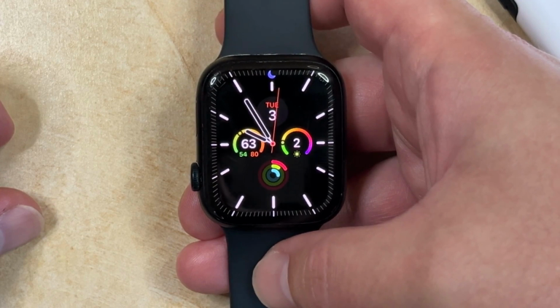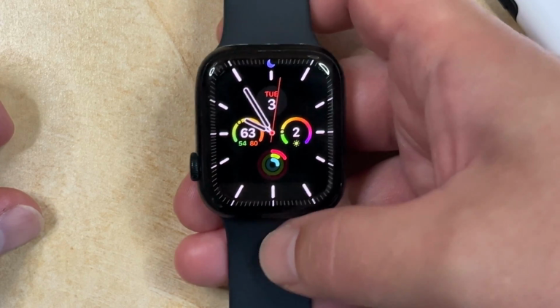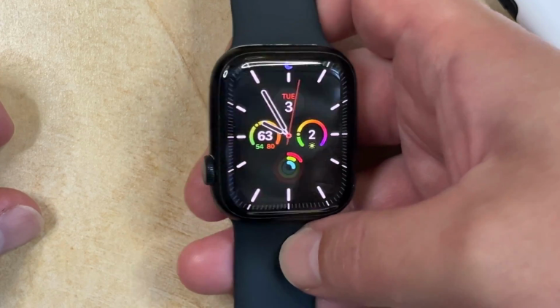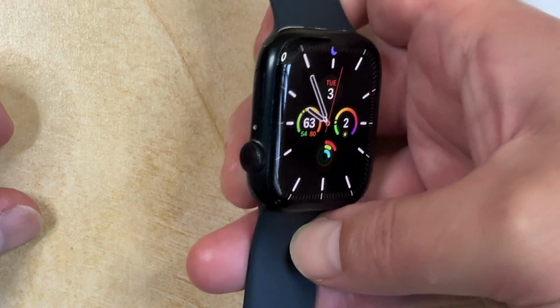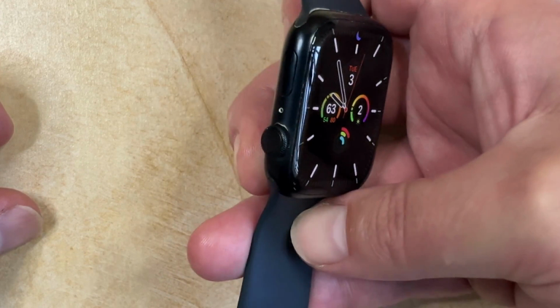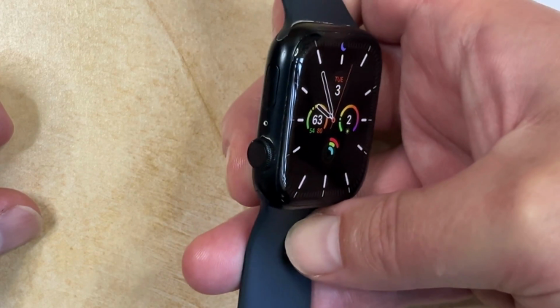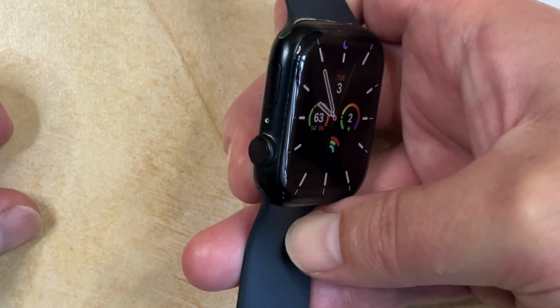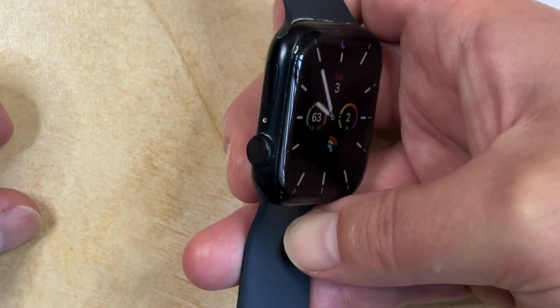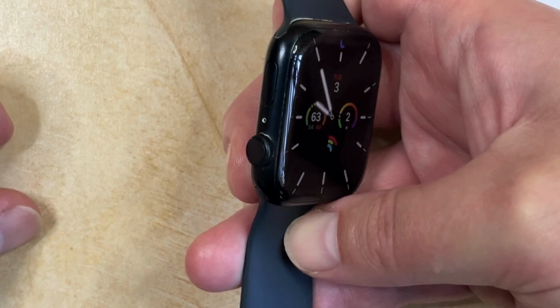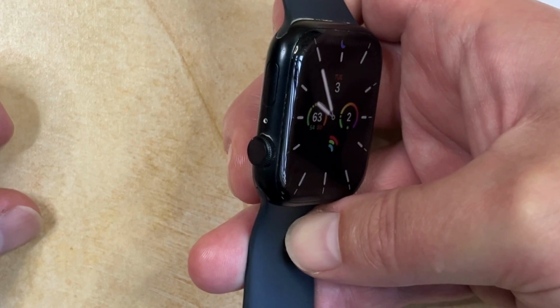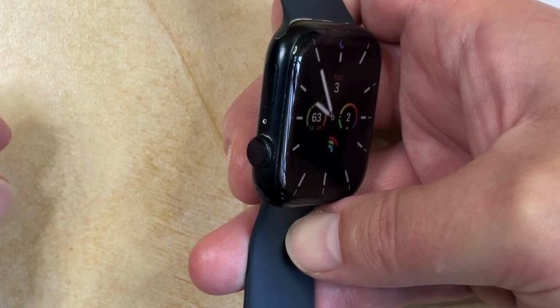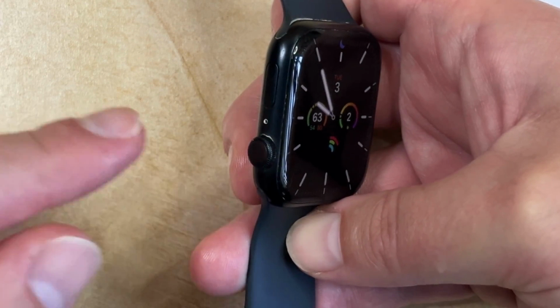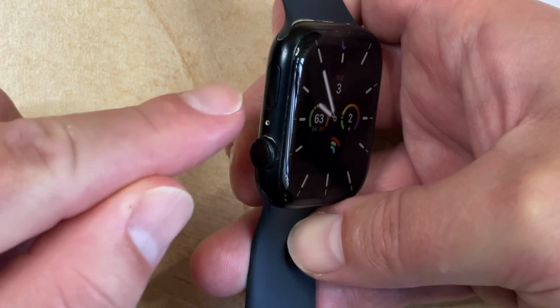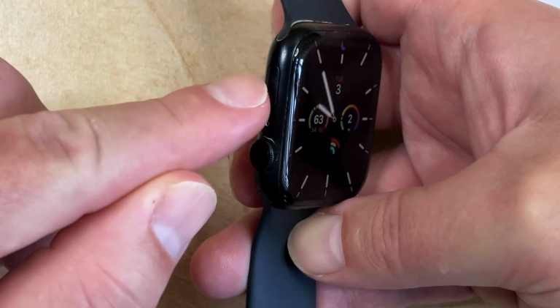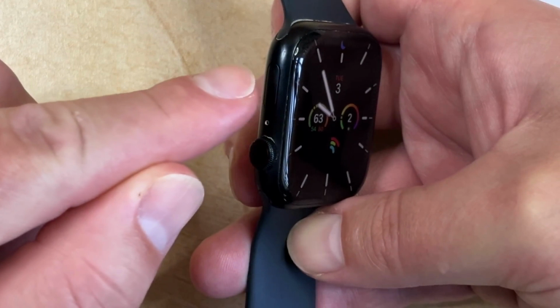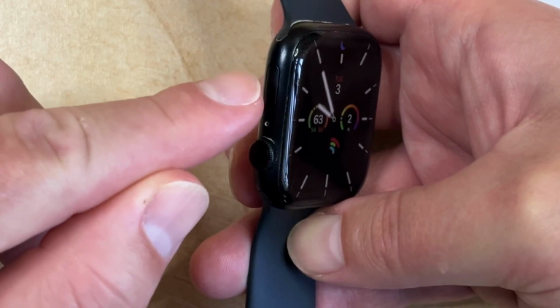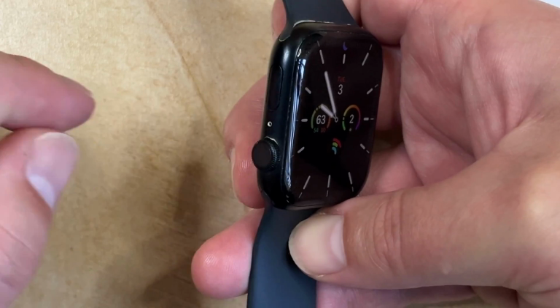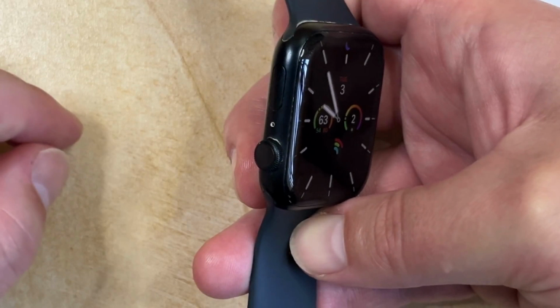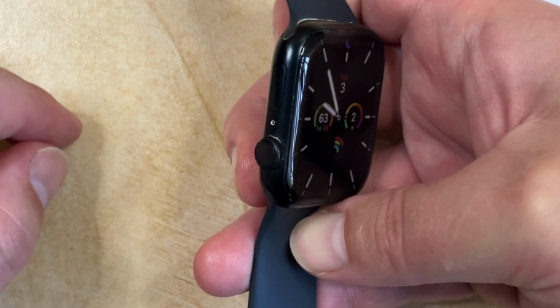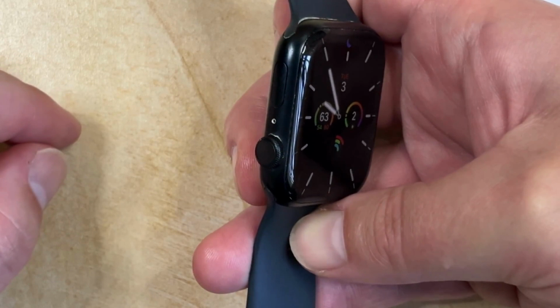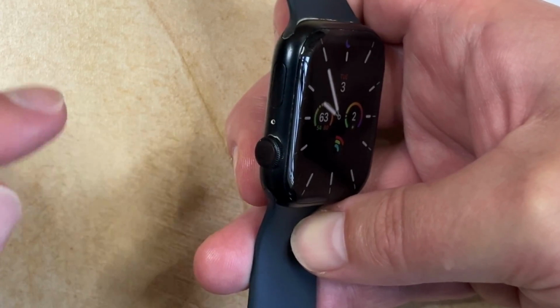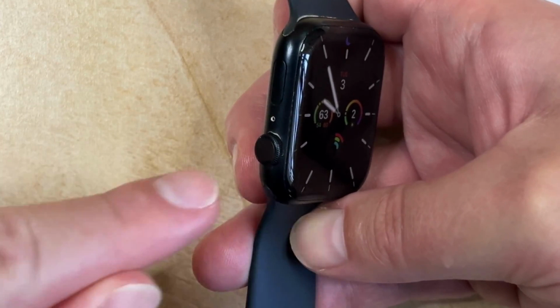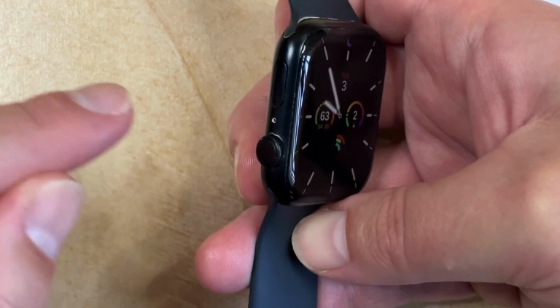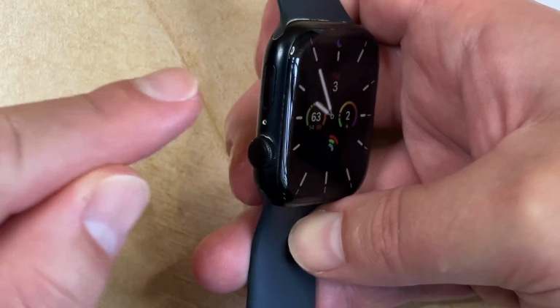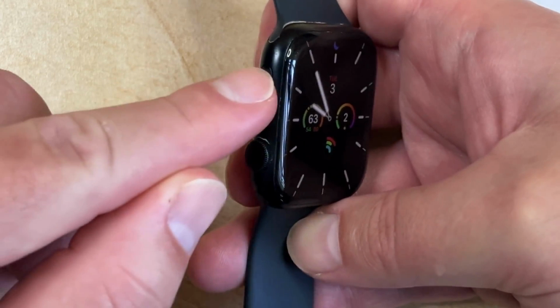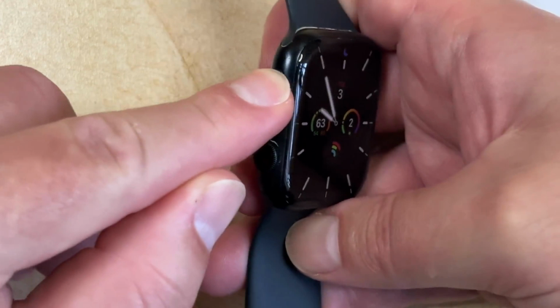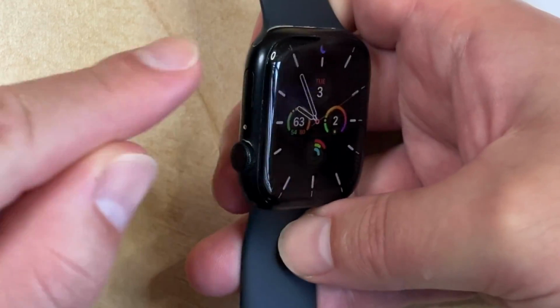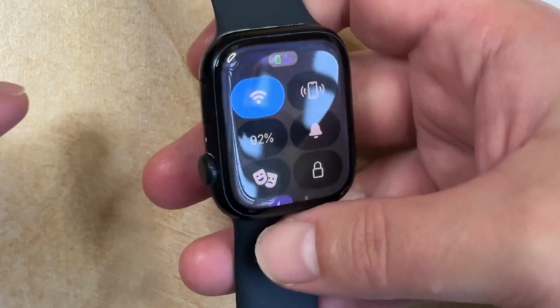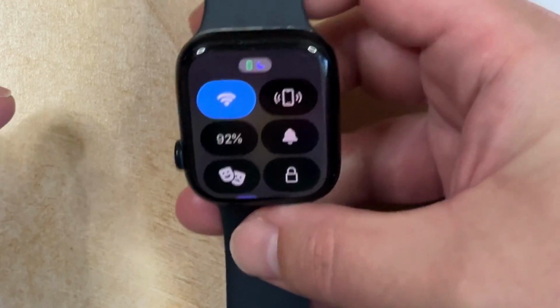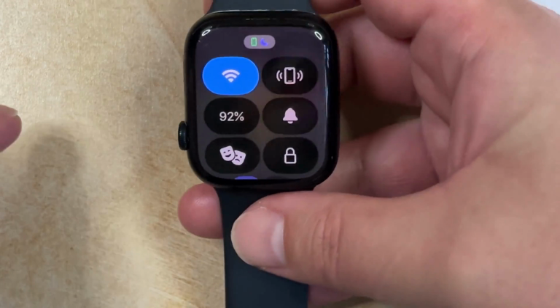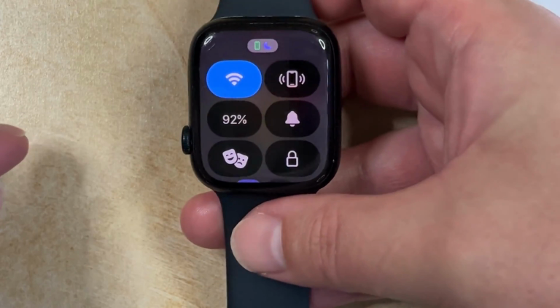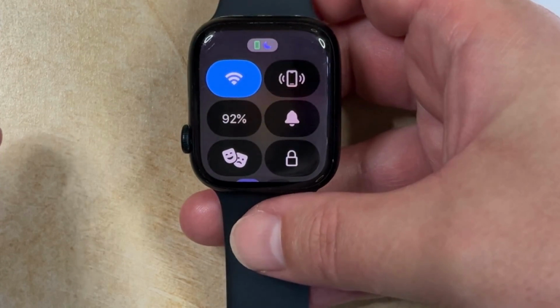So if you want to open the control center so that you can silence your Apple Watch, then you need to press this flat button on the side of the watch. It's the button that's next to the crown. That brings up the control center.